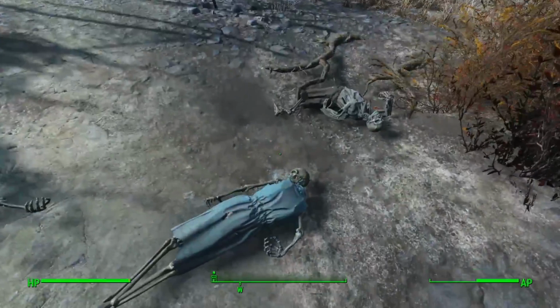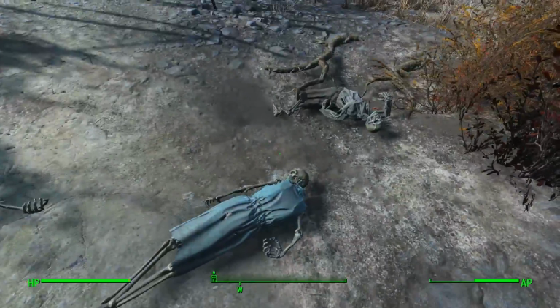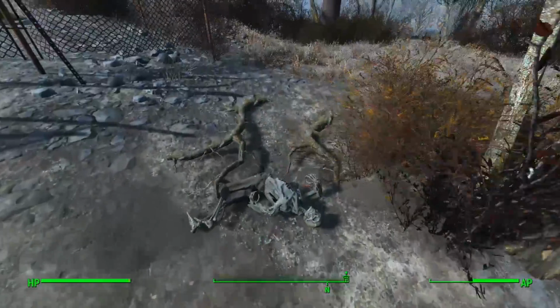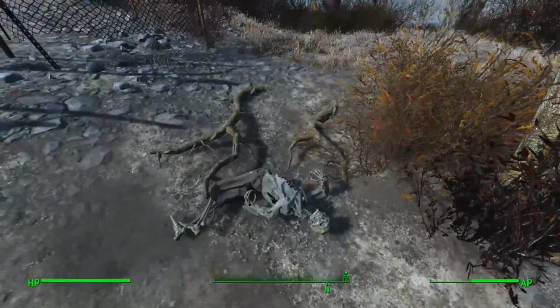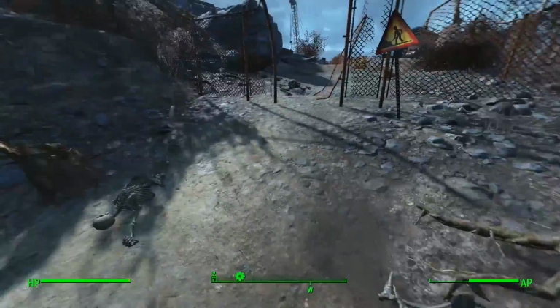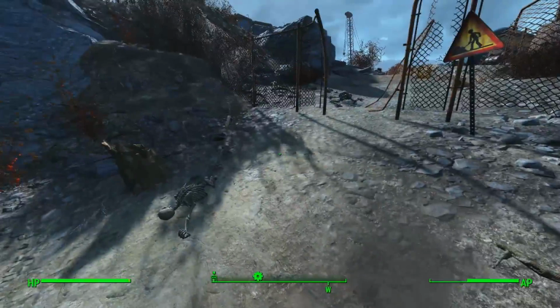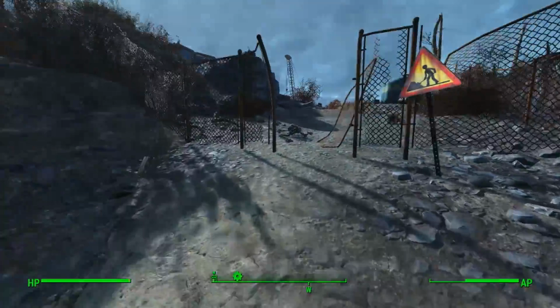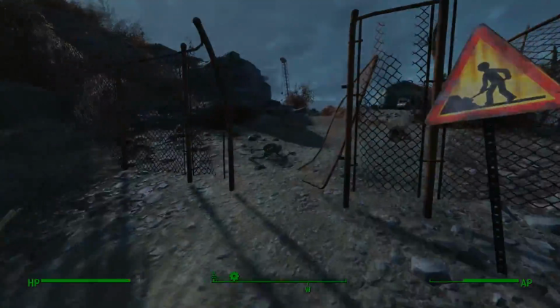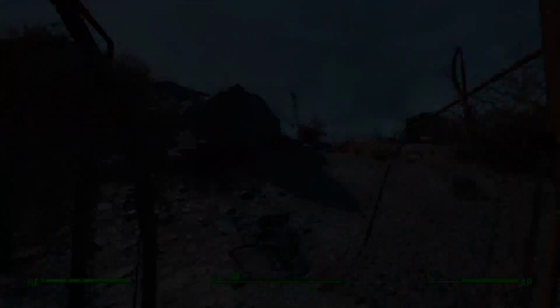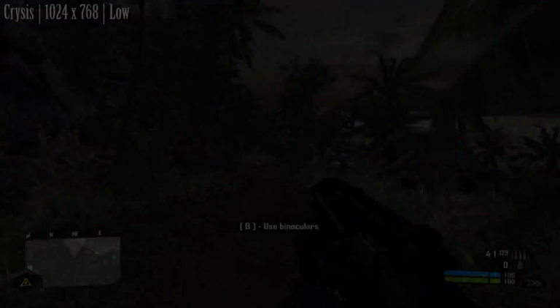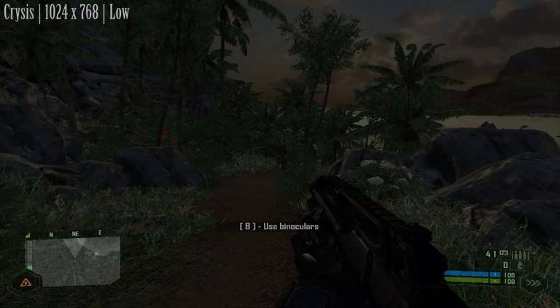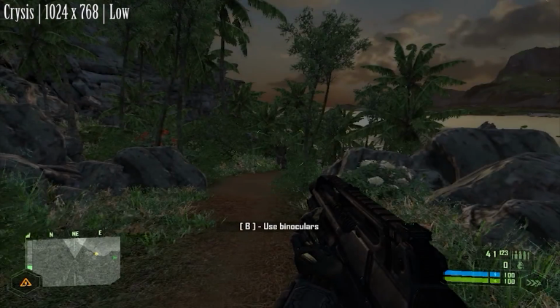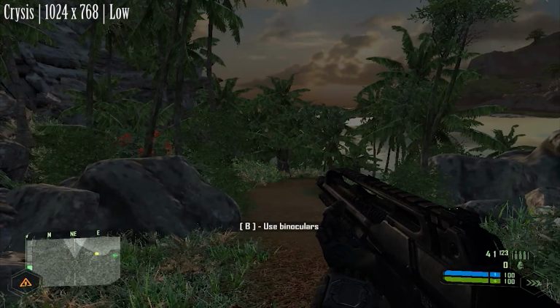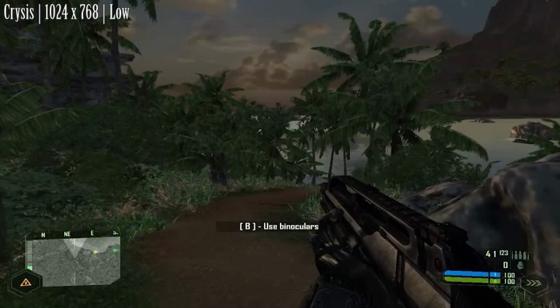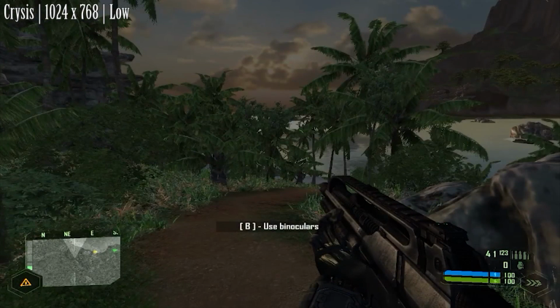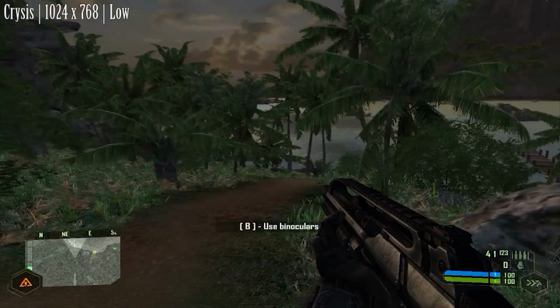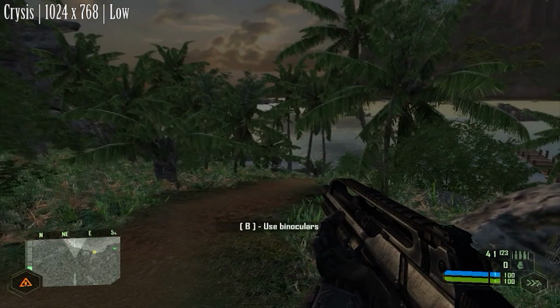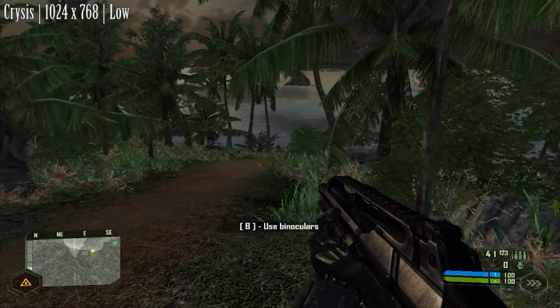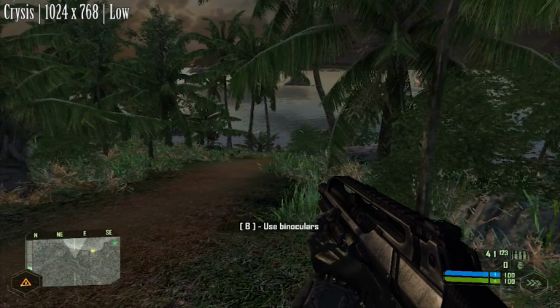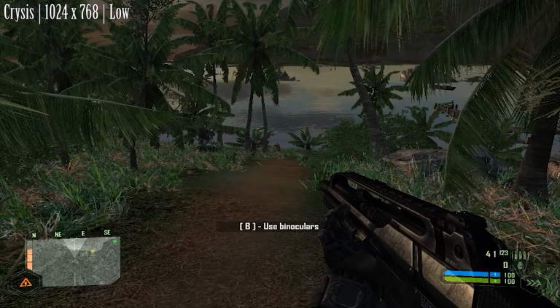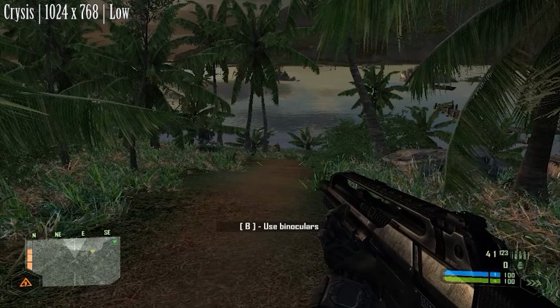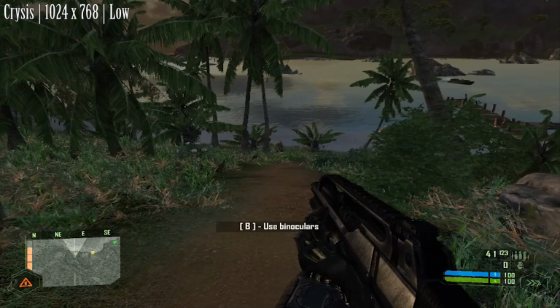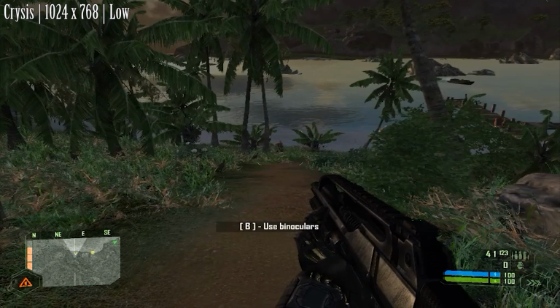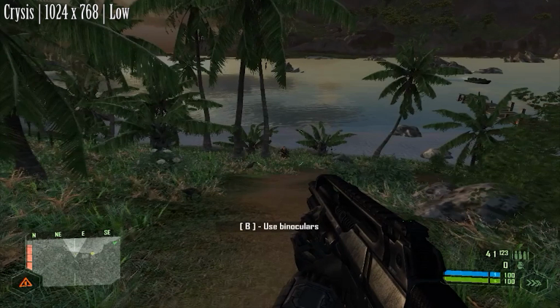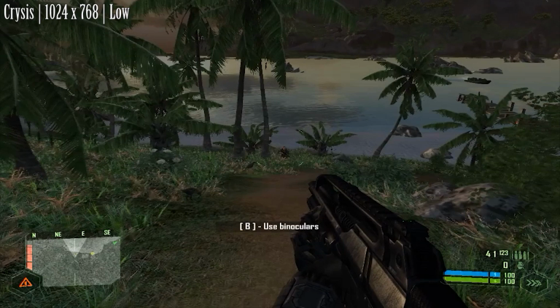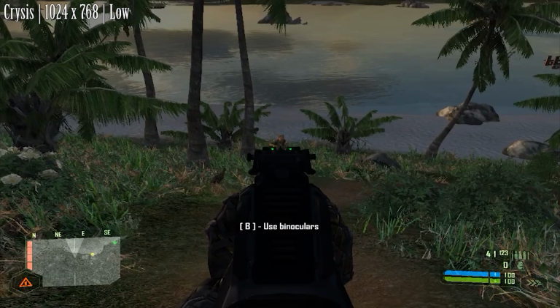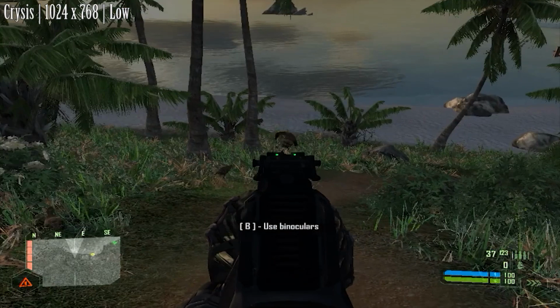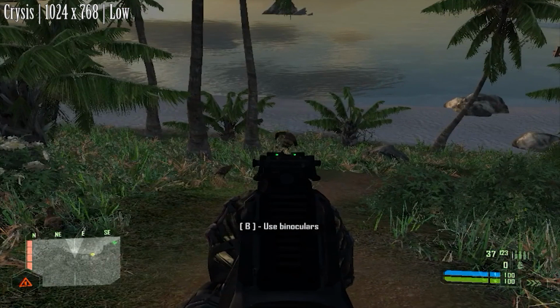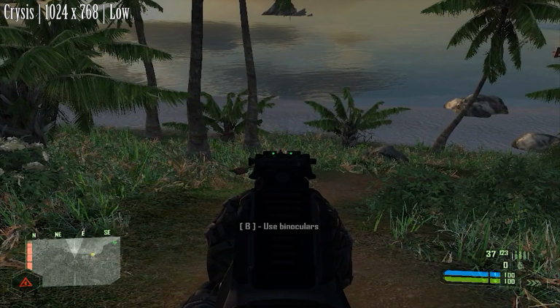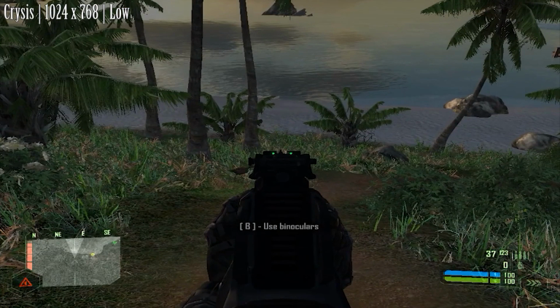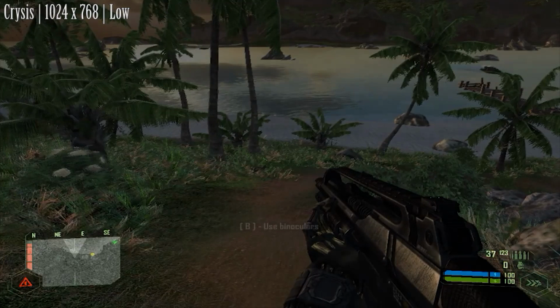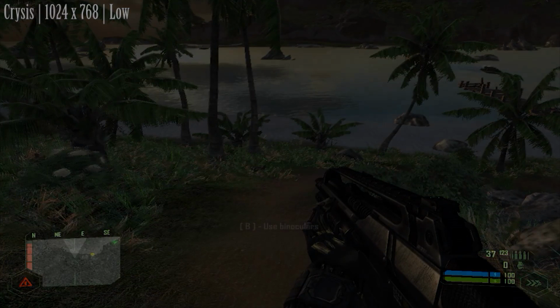So let's drop this thing in at the deep end with Crysis. It isn't really displayed here because it kind of crushed the game, but it was obvious that this thing wouldn't handle Crysis. So let's go a little easier on it.